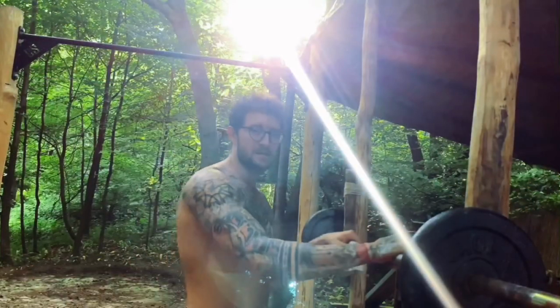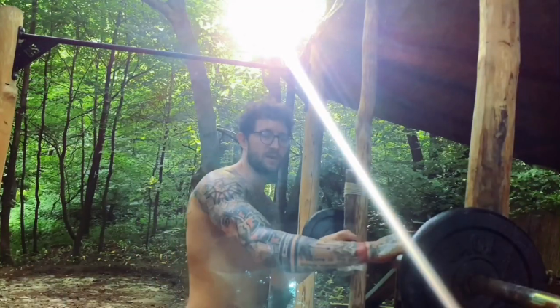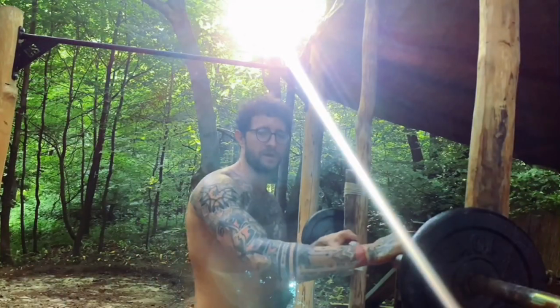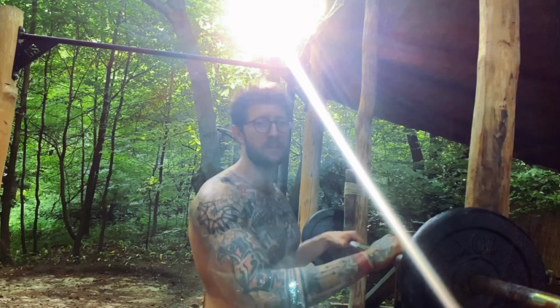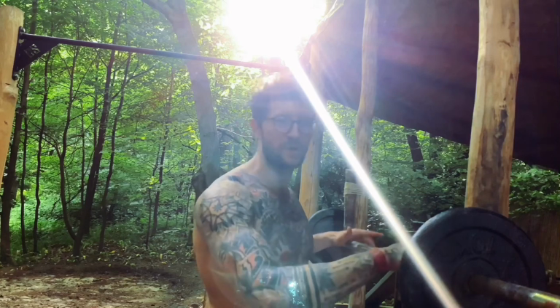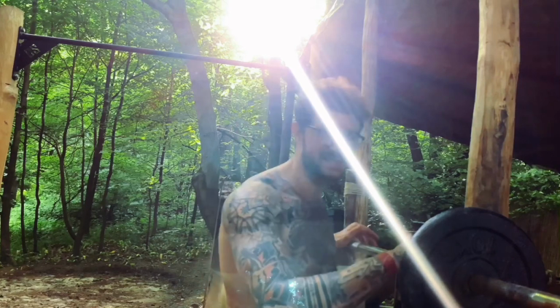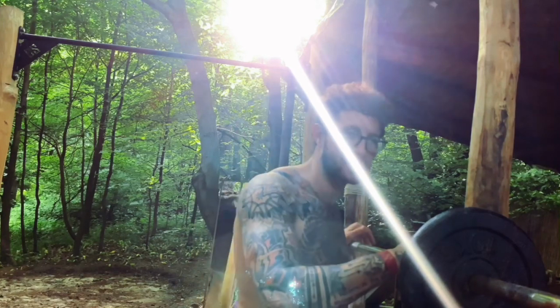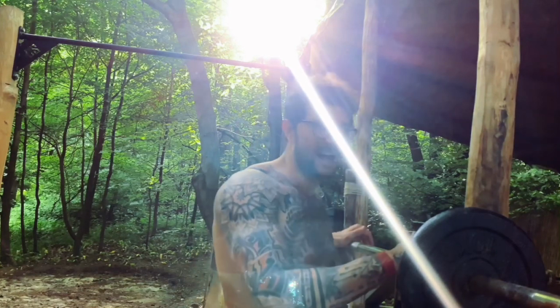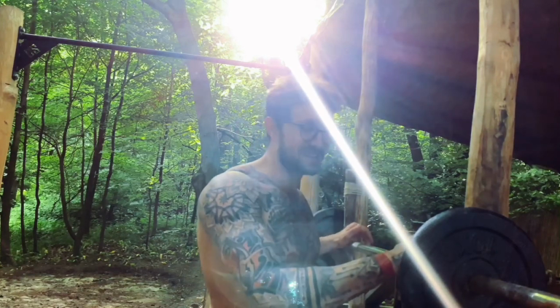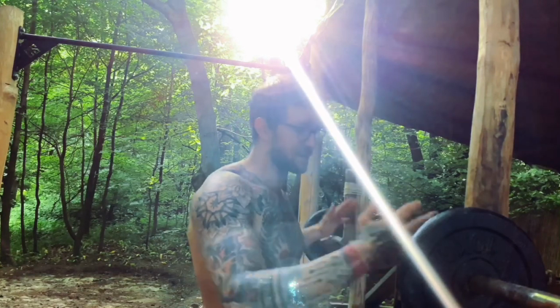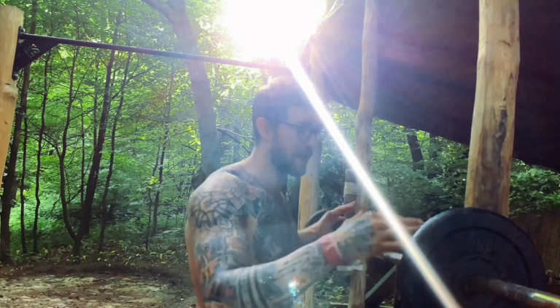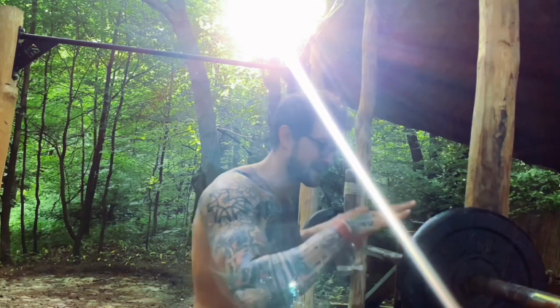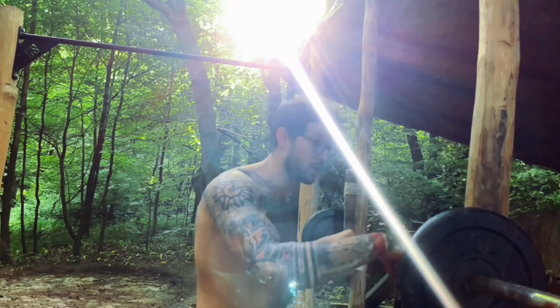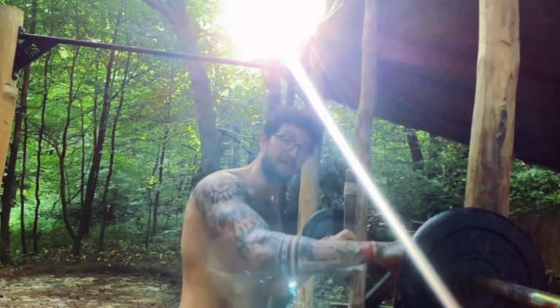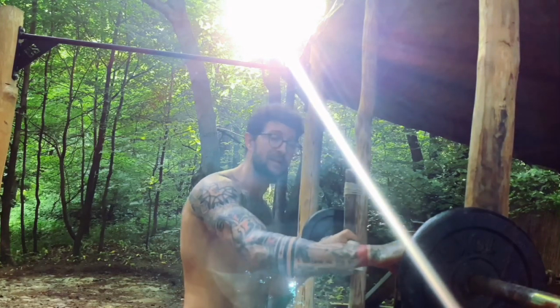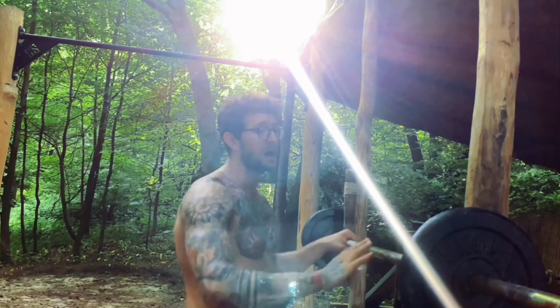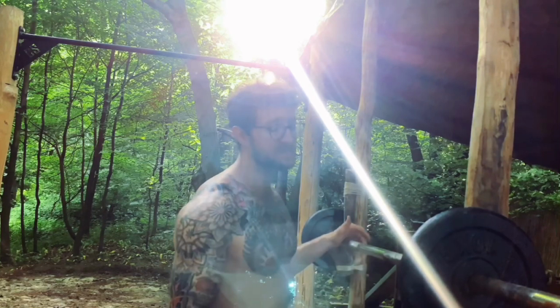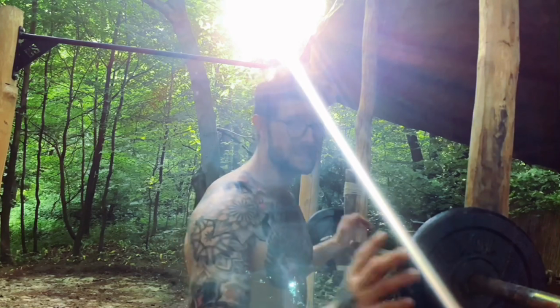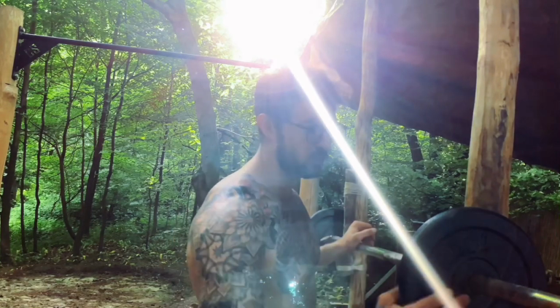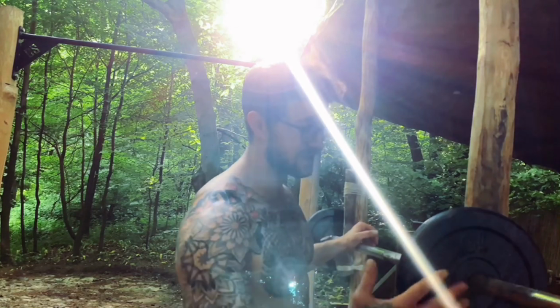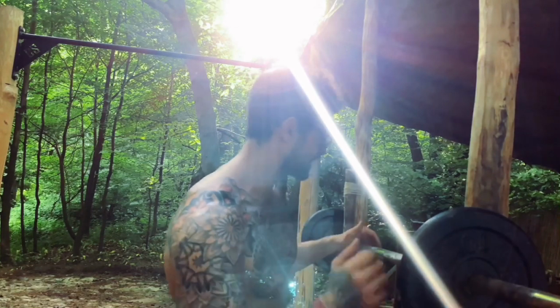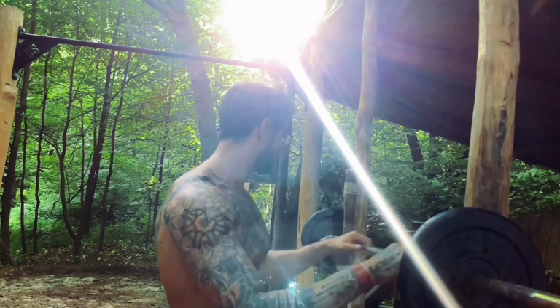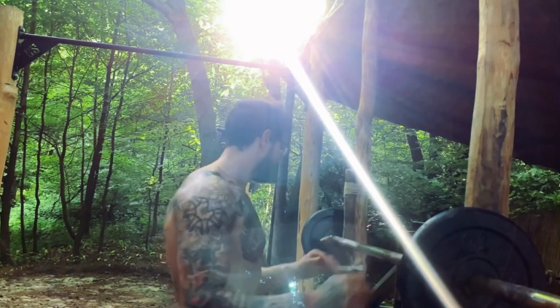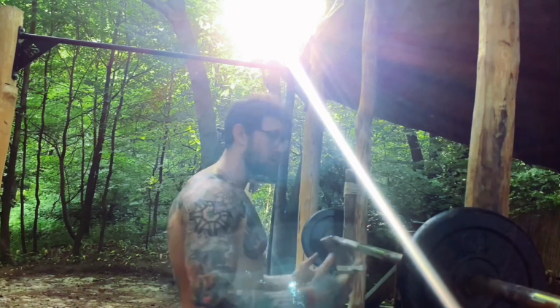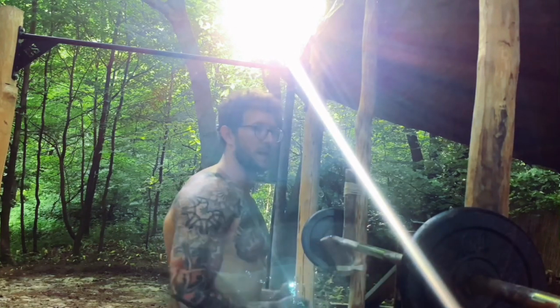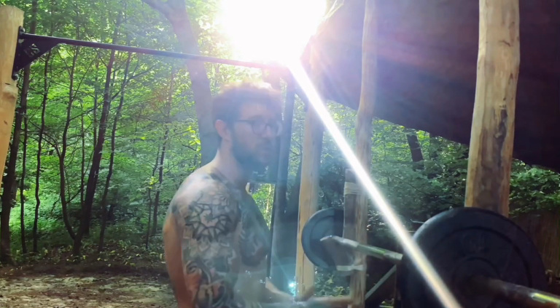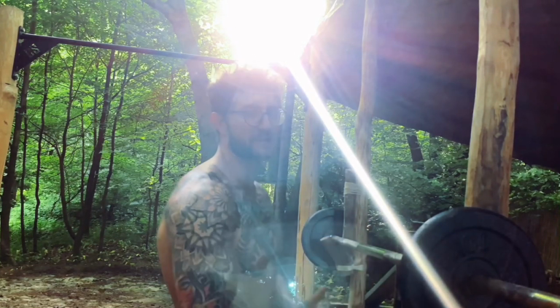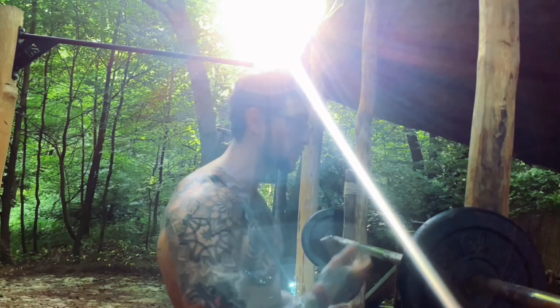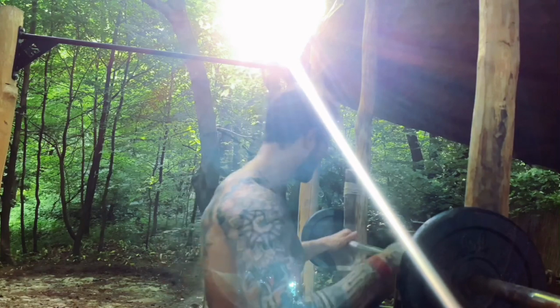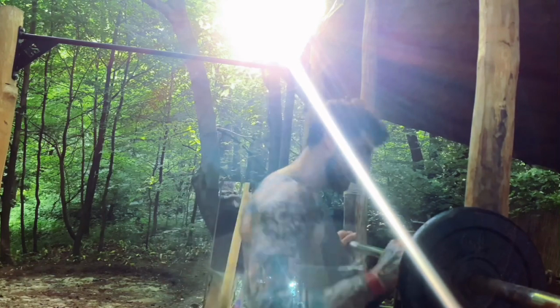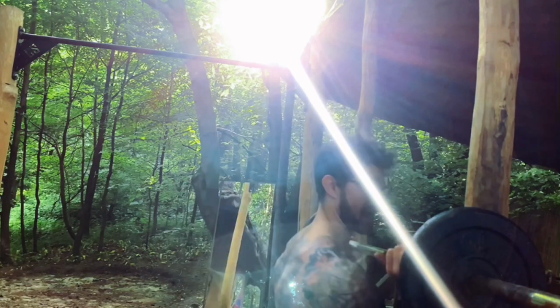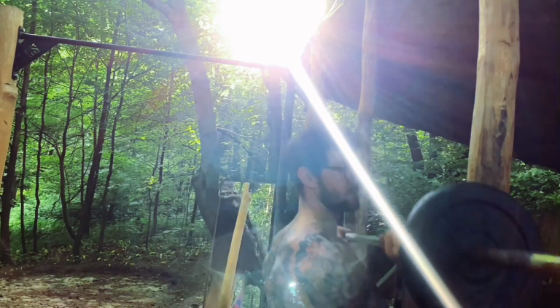Here we are at the military press exercise — overhead press, one of my favorites. I always start with easy weight, like 30 kilo, and go for 12 to 15 reps to see how it goes.